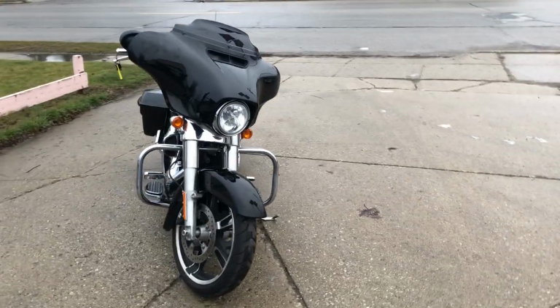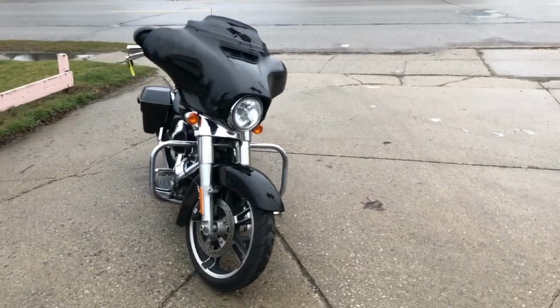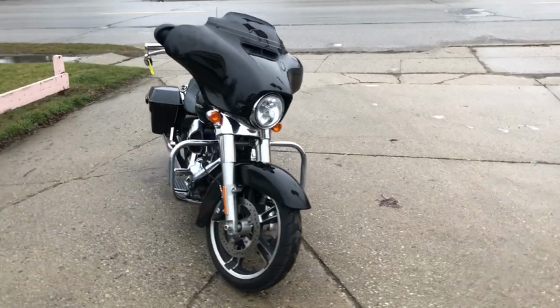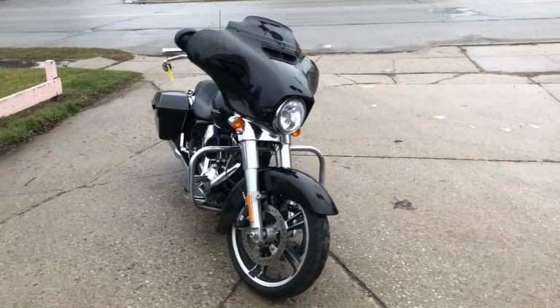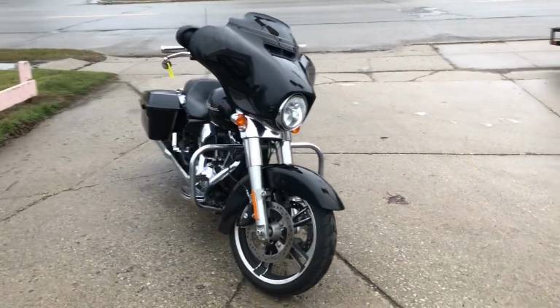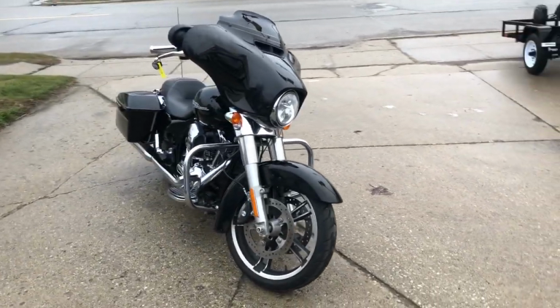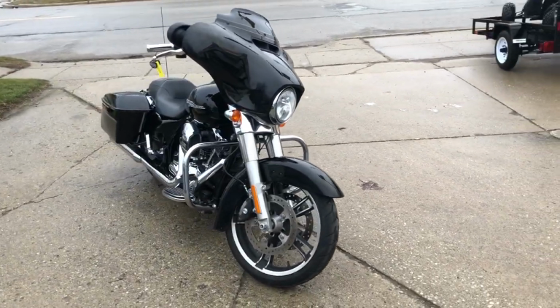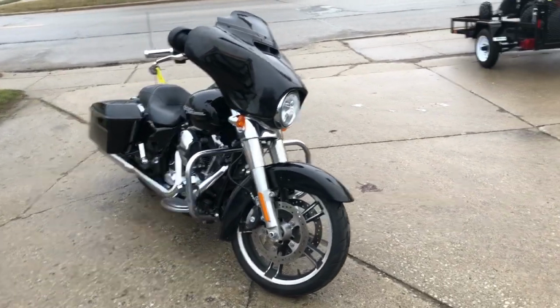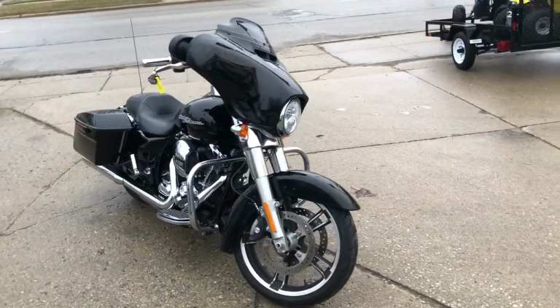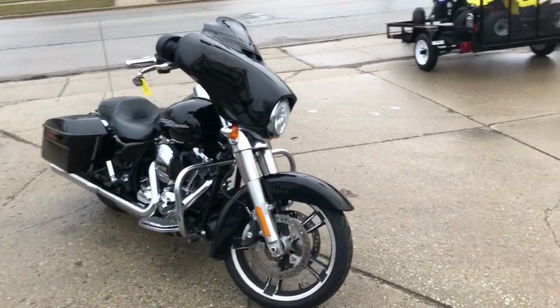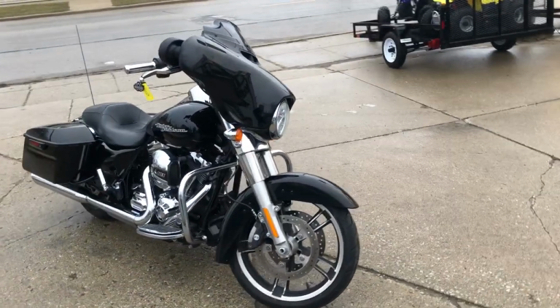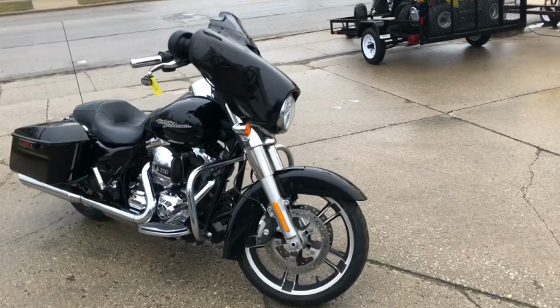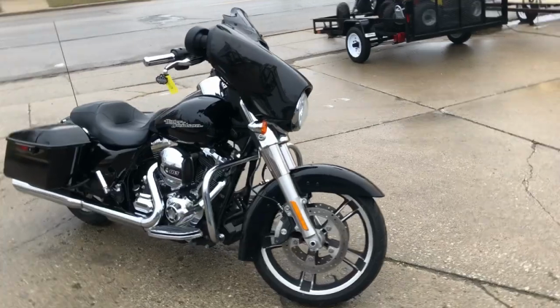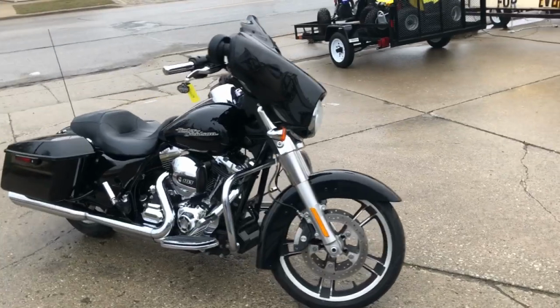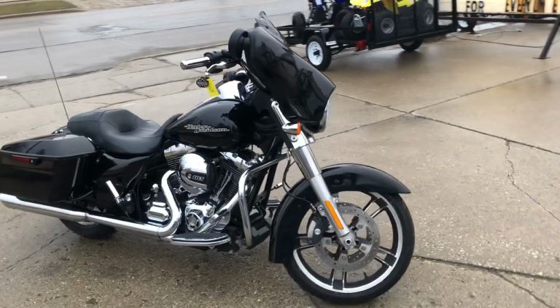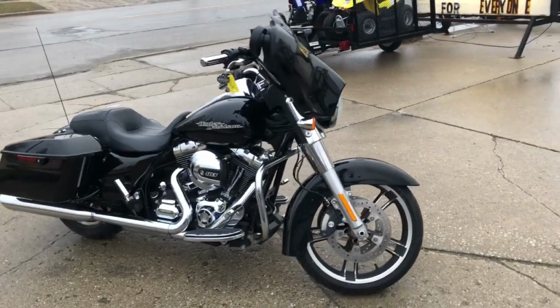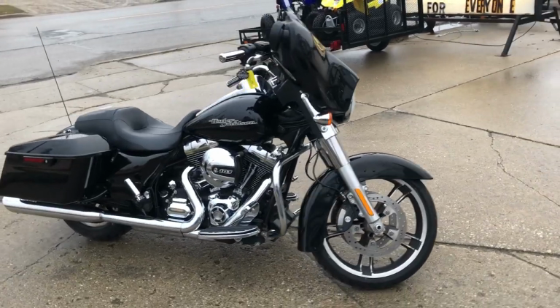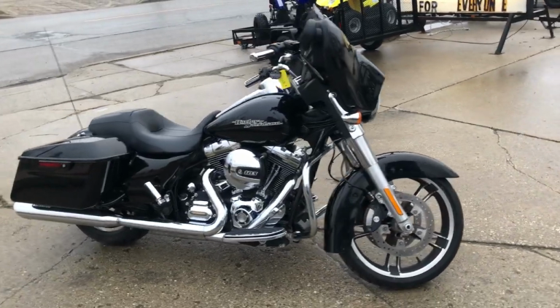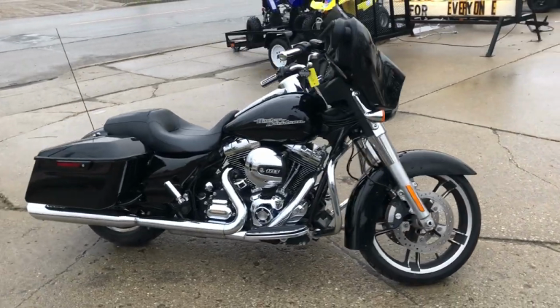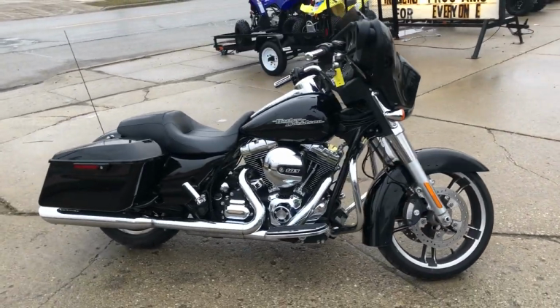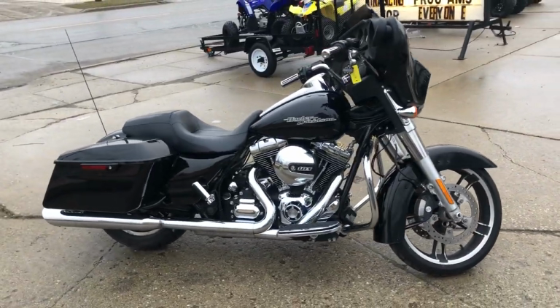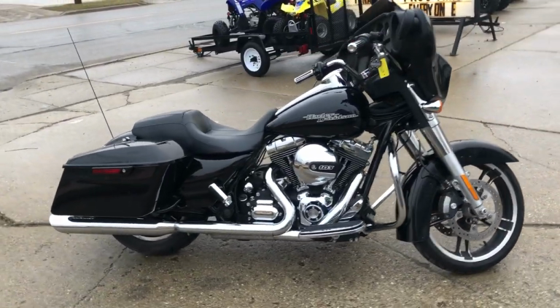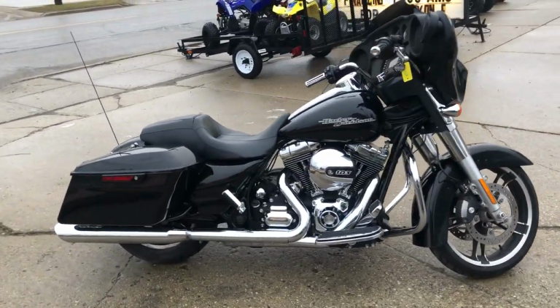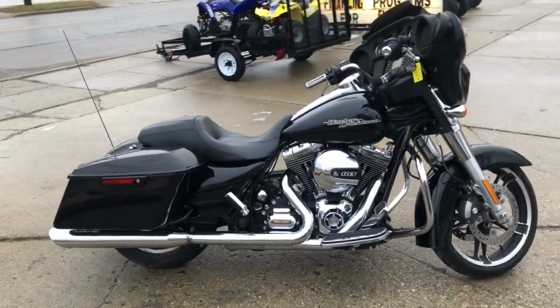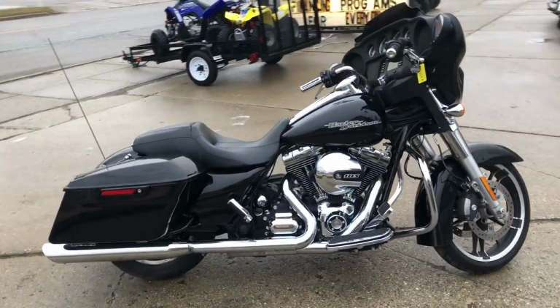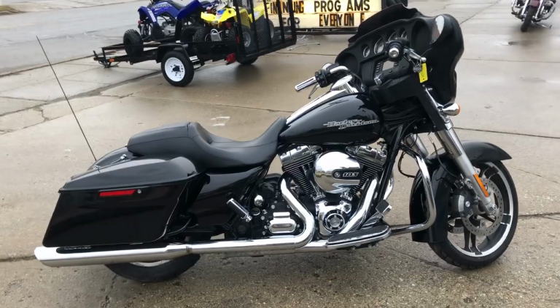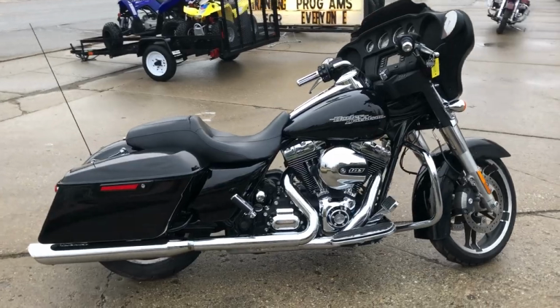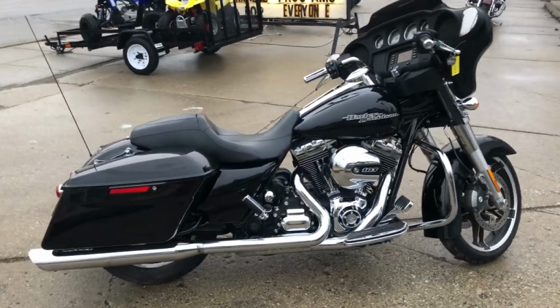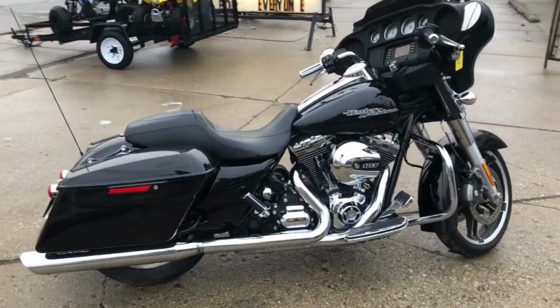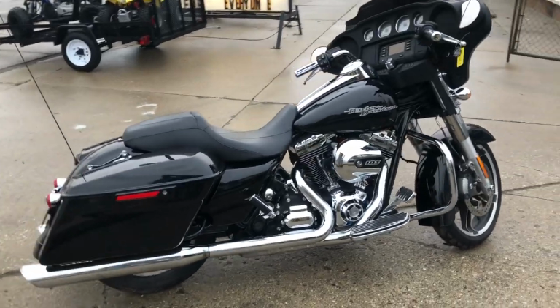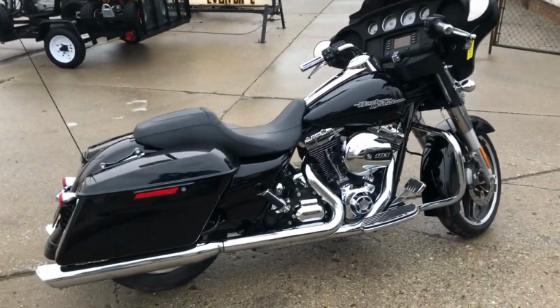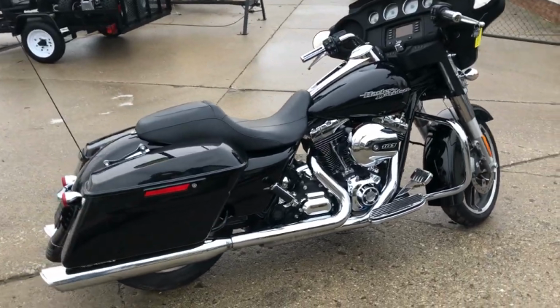You can view this motorcycle or over 300 other pre-owned Harleys at approvalpowersports.com, or you can give us a call at 810-648-9500.